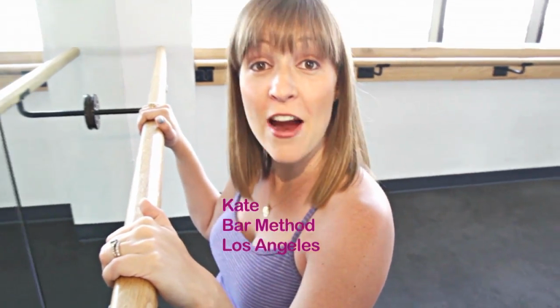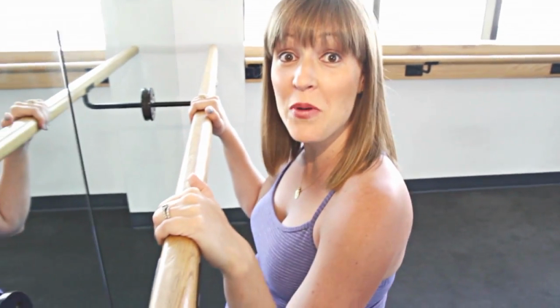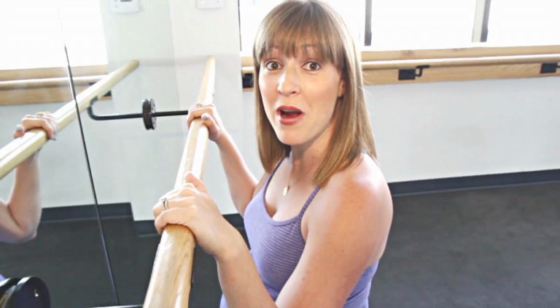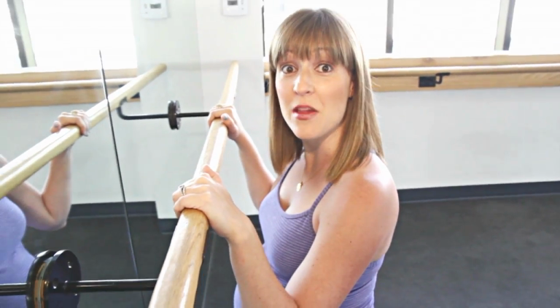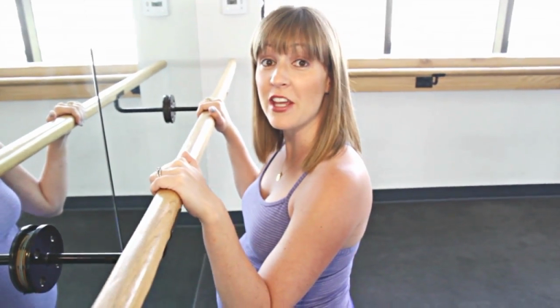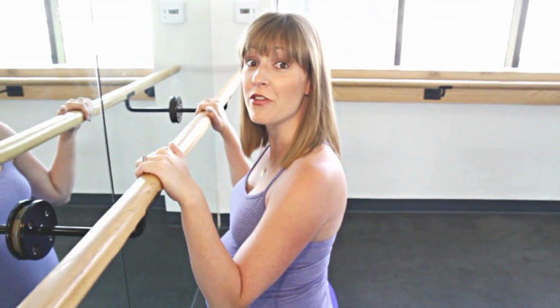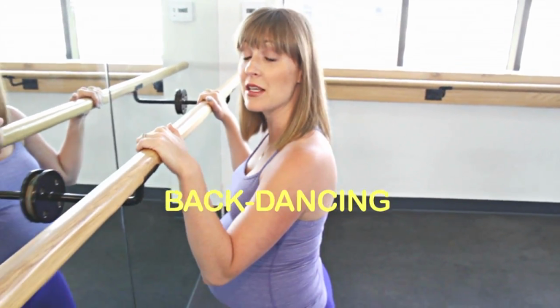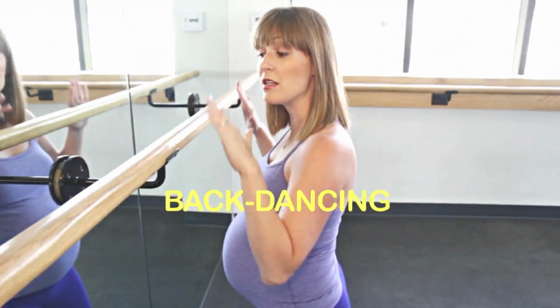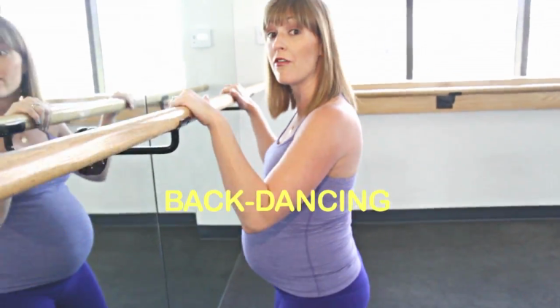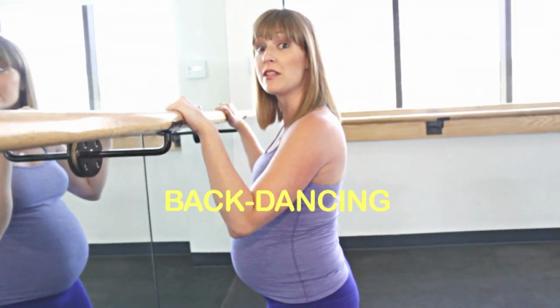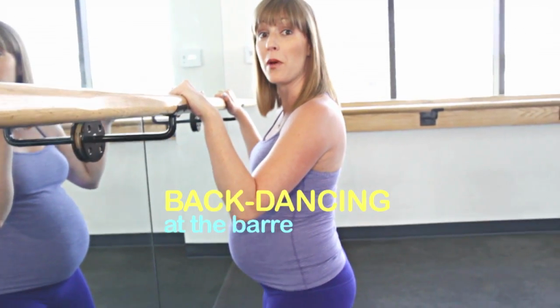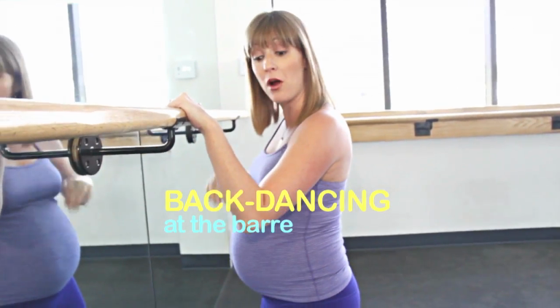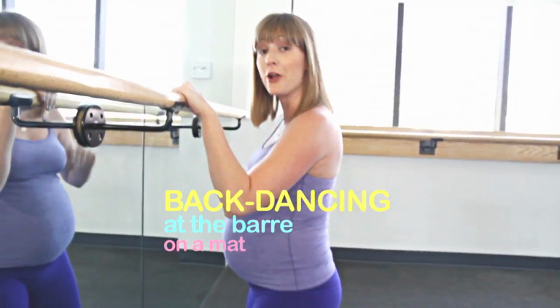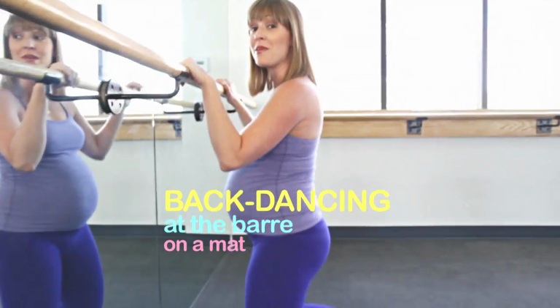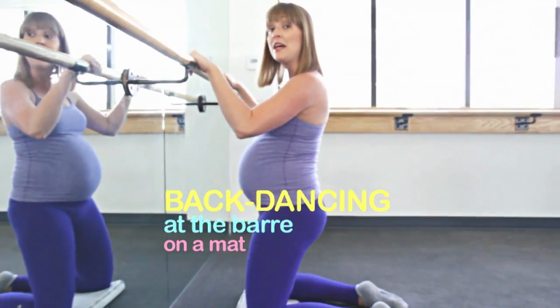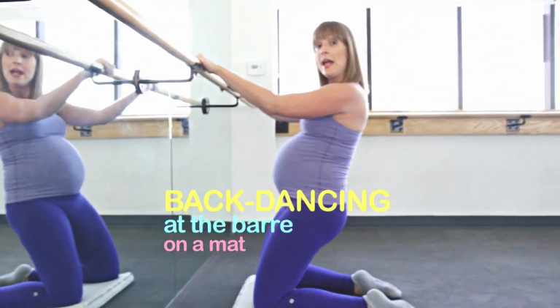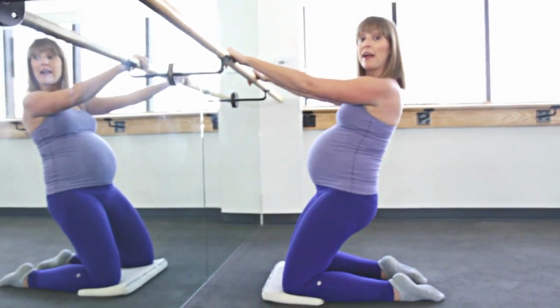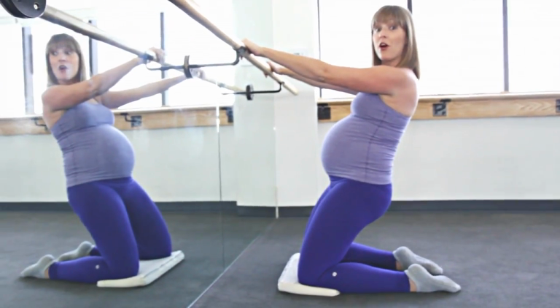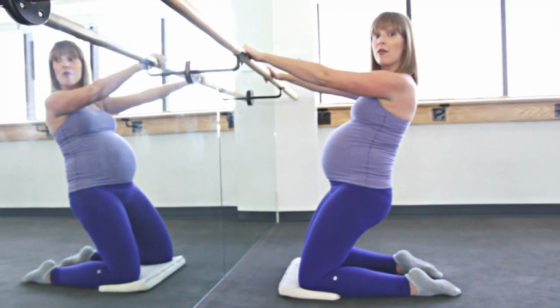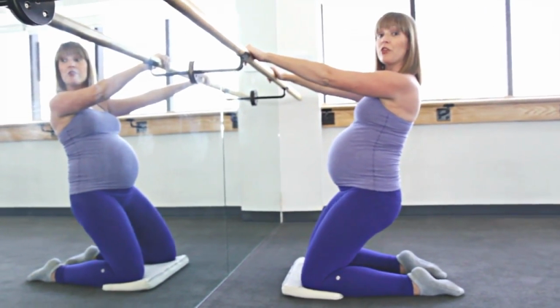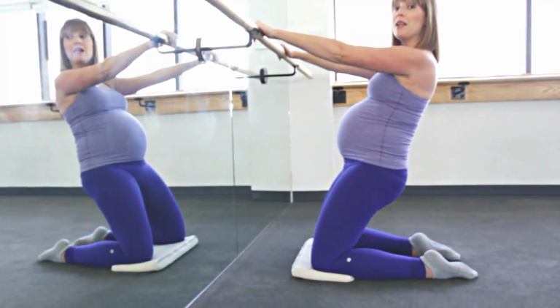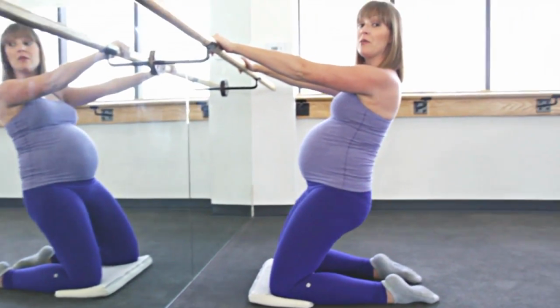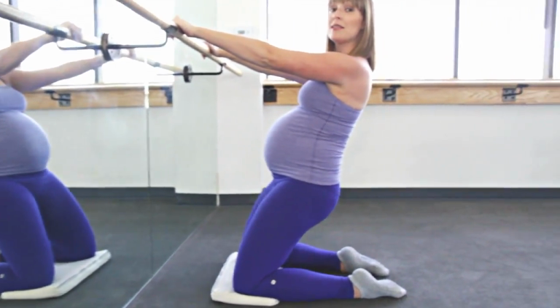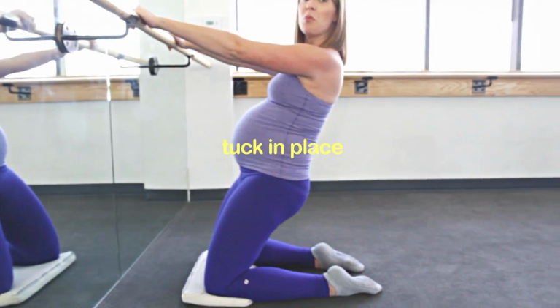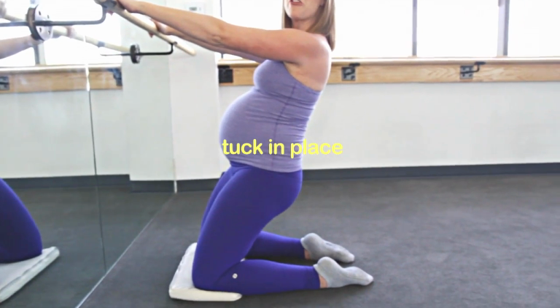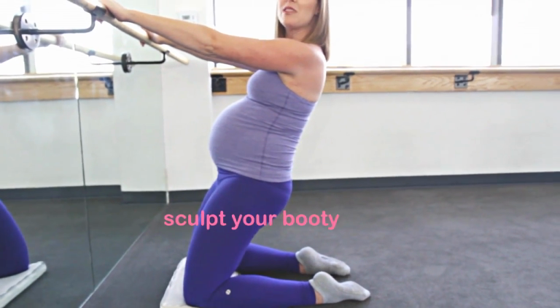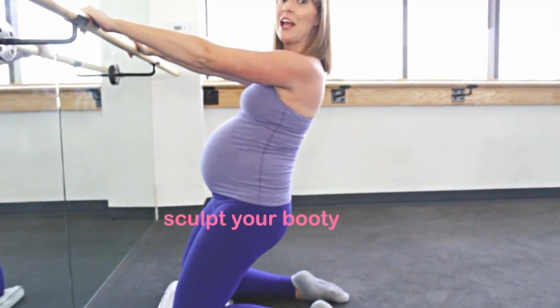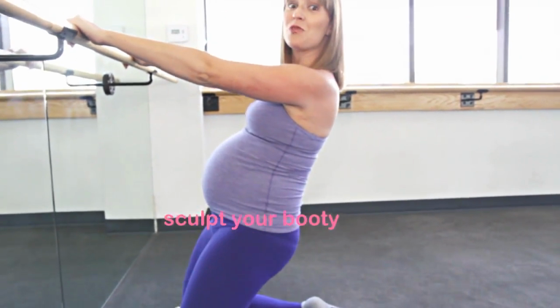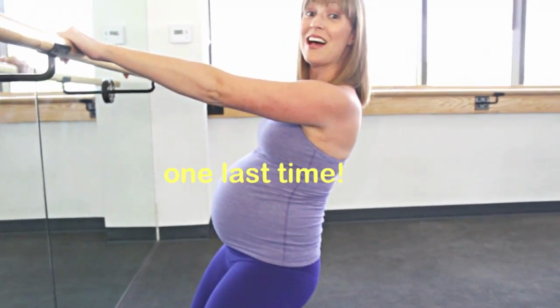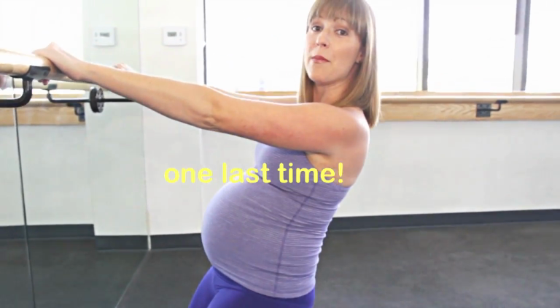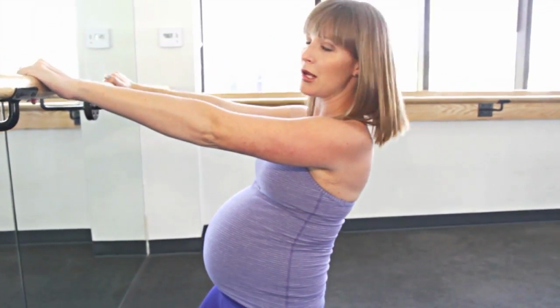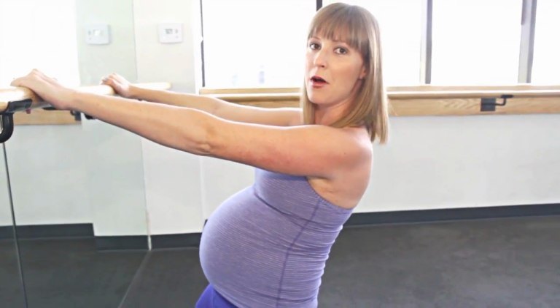After 20 weeks of pregnancy, the modification for back dancing is to kneel a comfortable distance away from the bar on a gray mini mat. Hinge back as far as is comfortable for you and tuck in place. This will burn out your glutes and hamstrings one last time. Get it, mama.